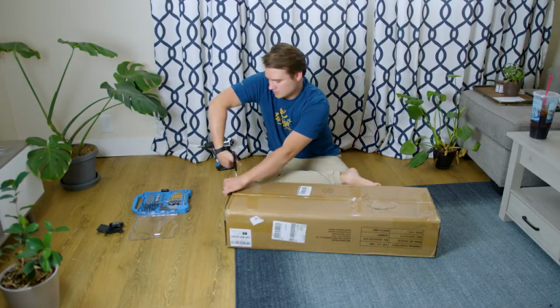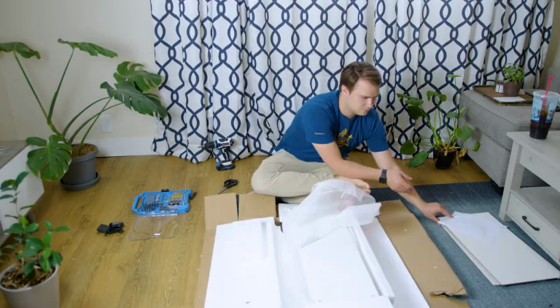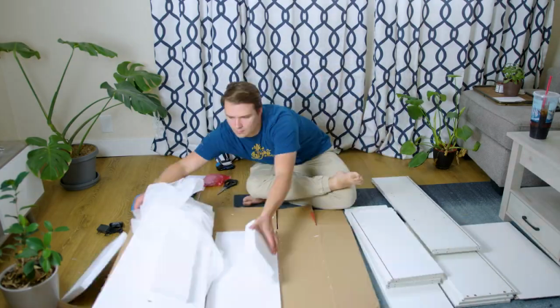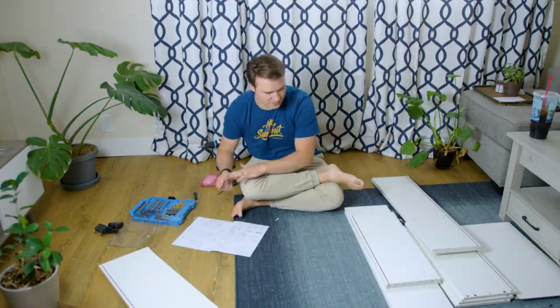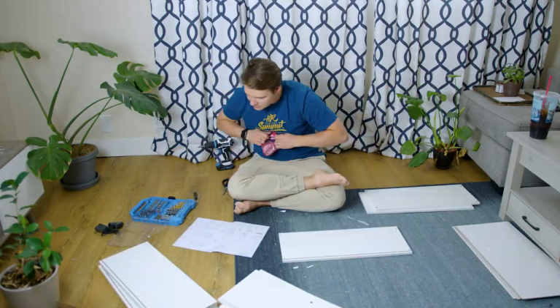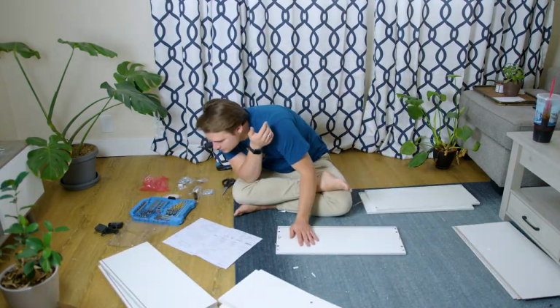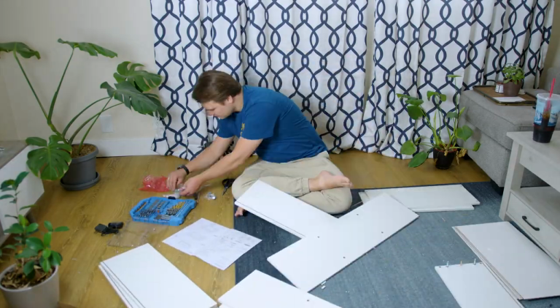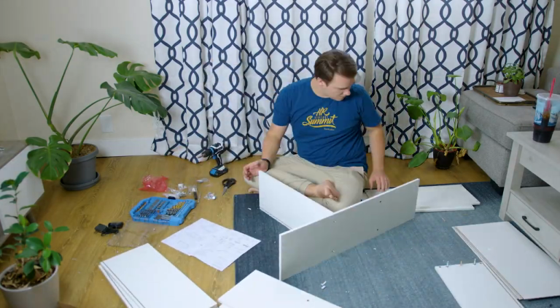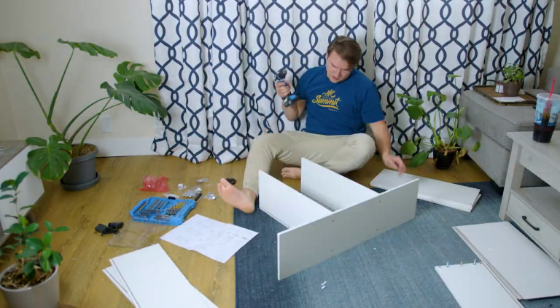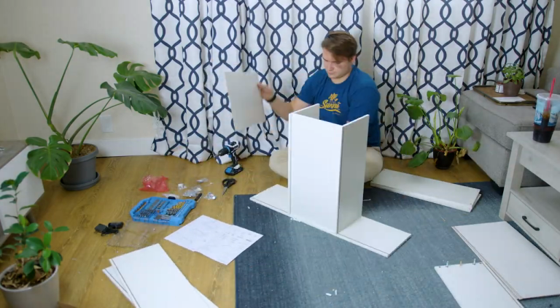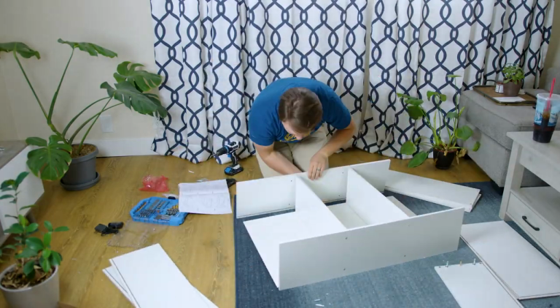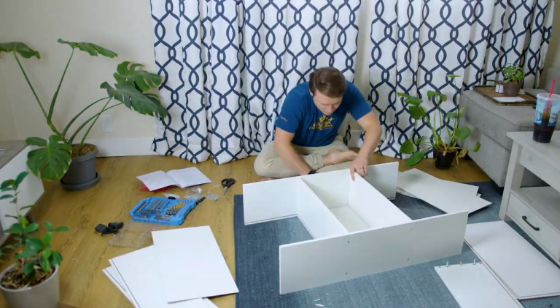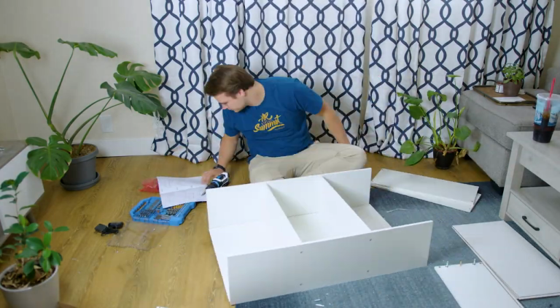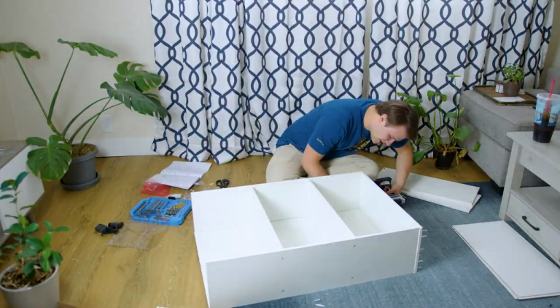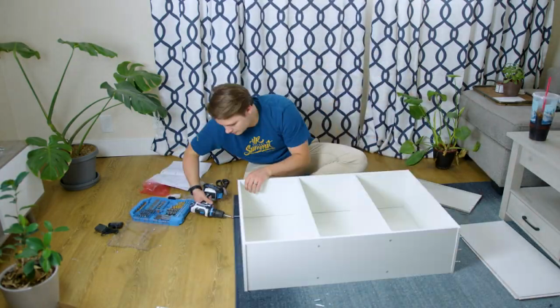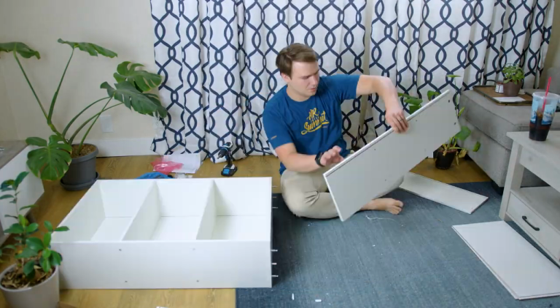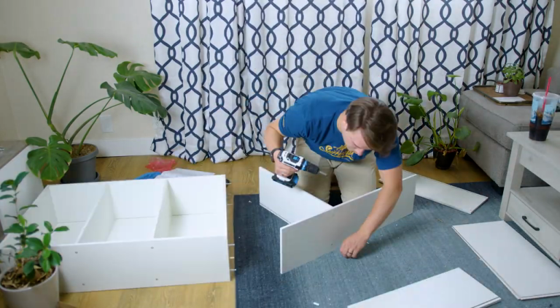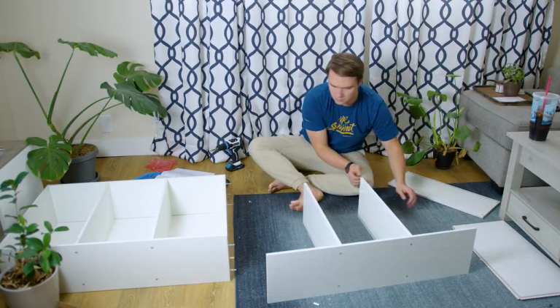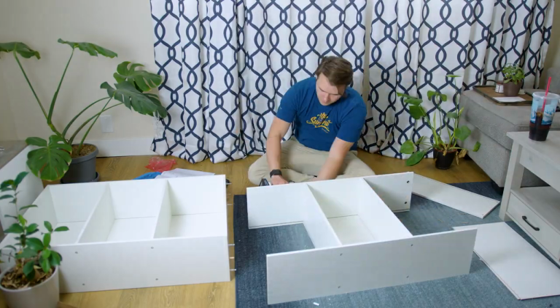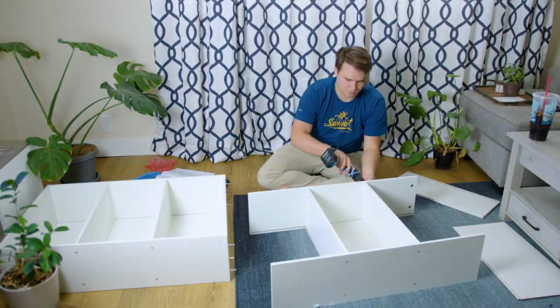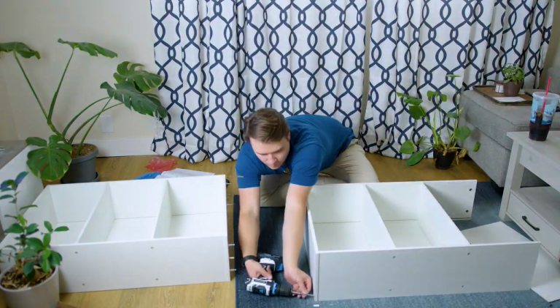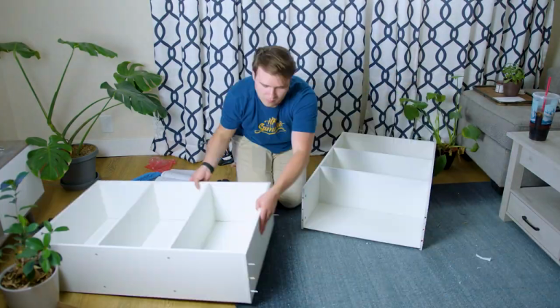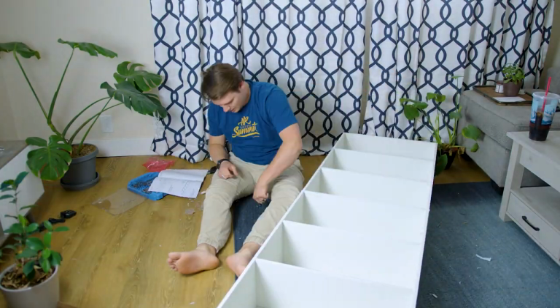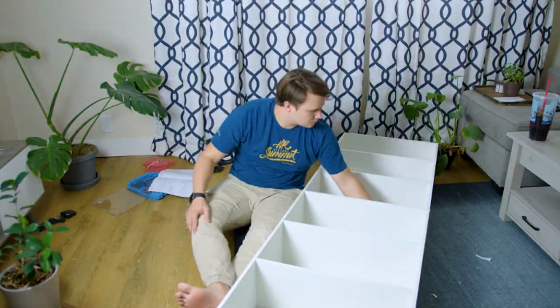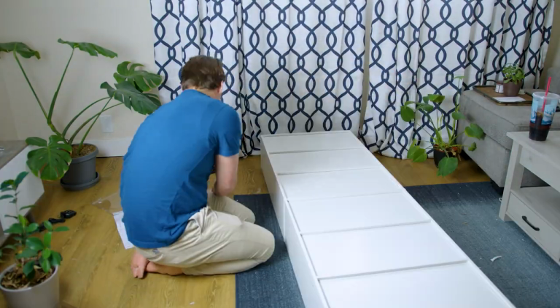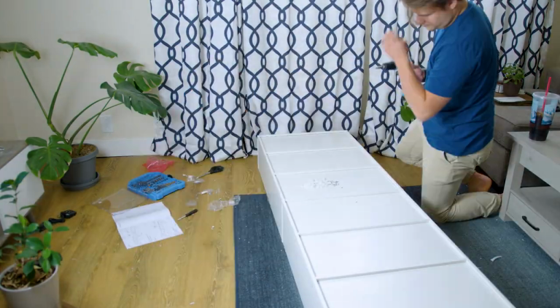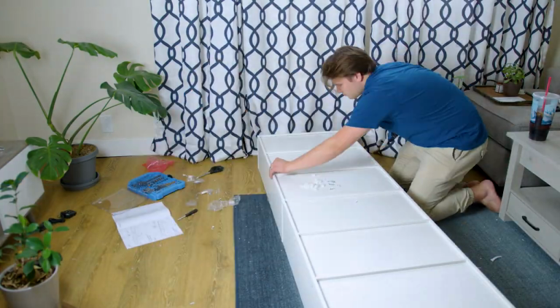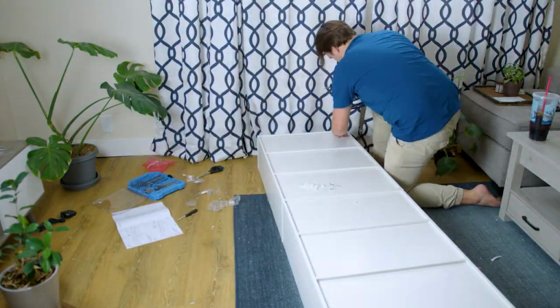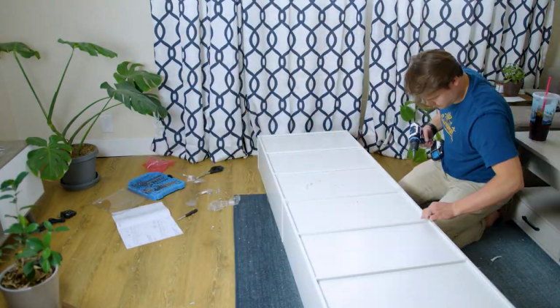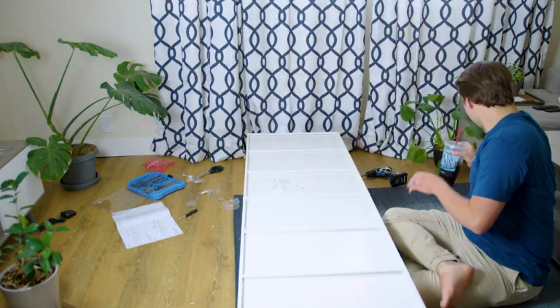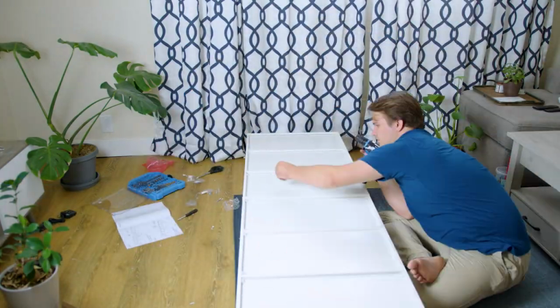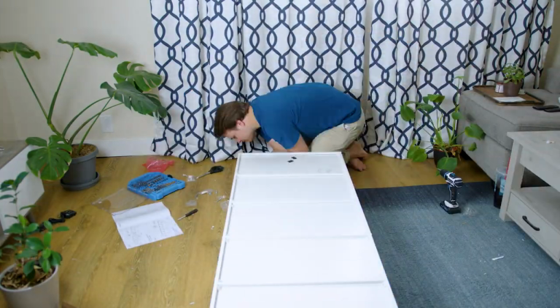Building the shelf took me about 30 minutes, which isn't too bad for a furniture piece that's this size, but that's something to keep in mind if you don't like putting together furniture pieces like me.